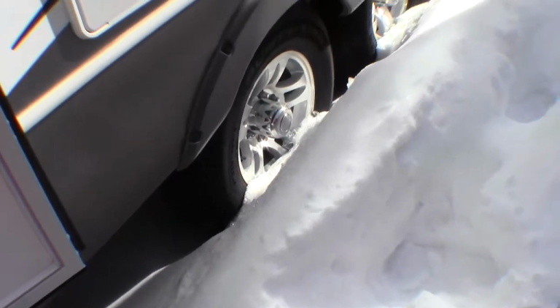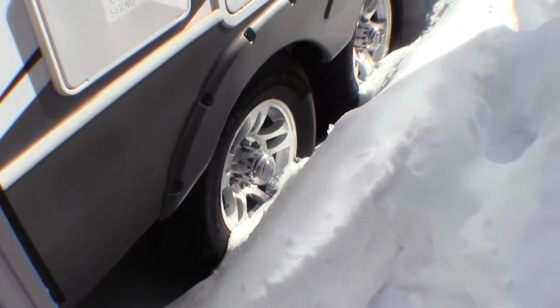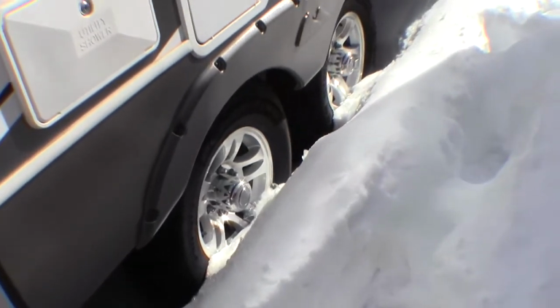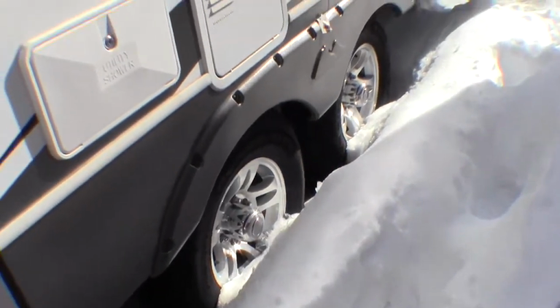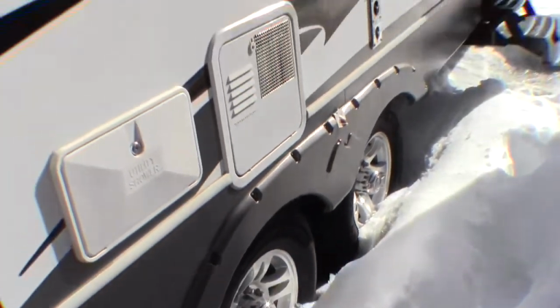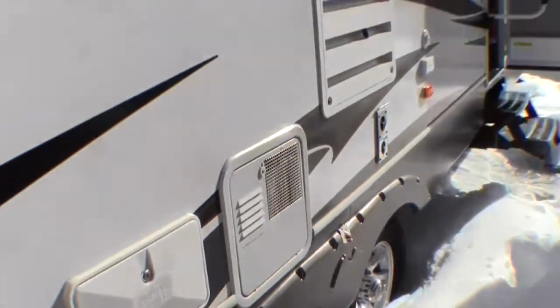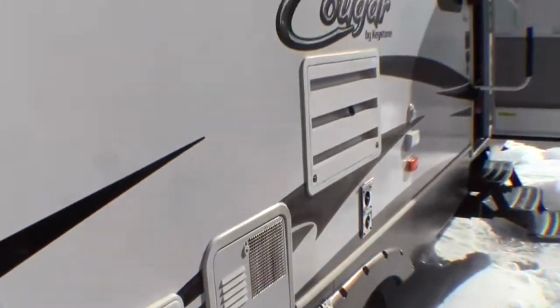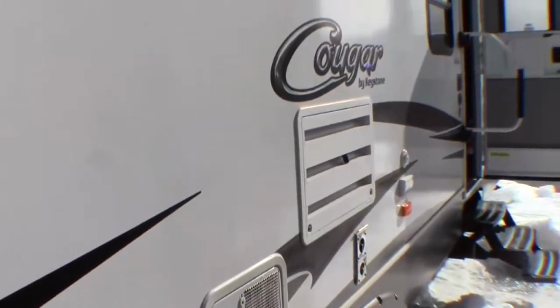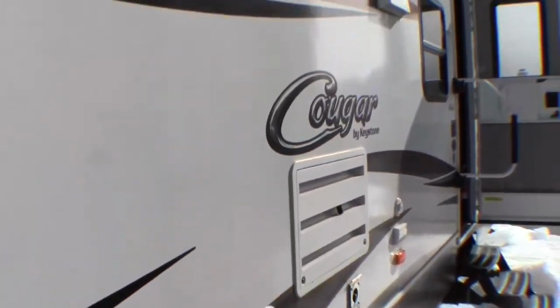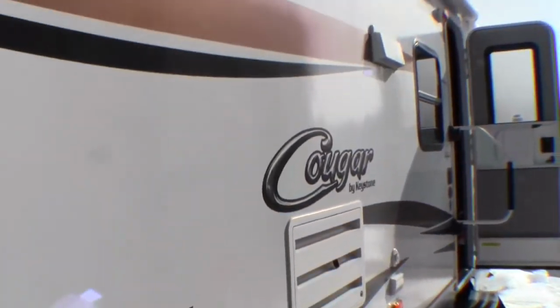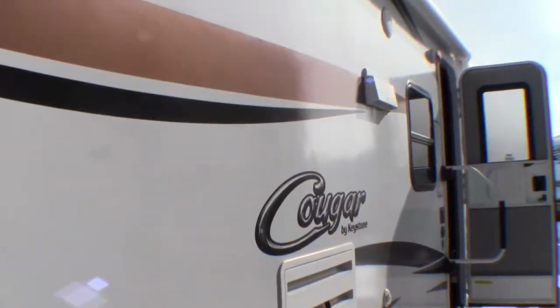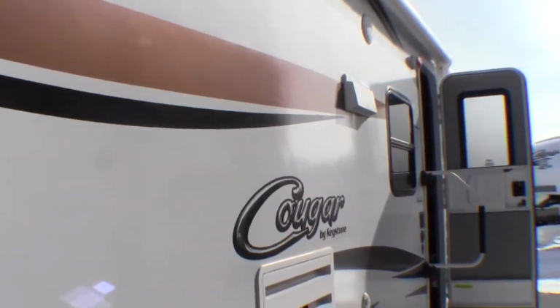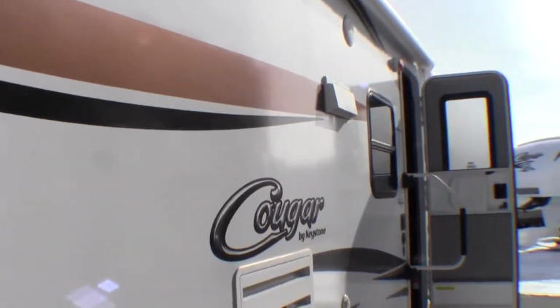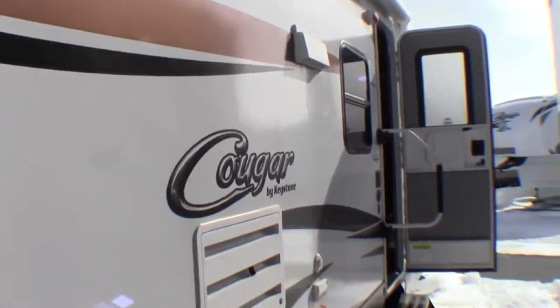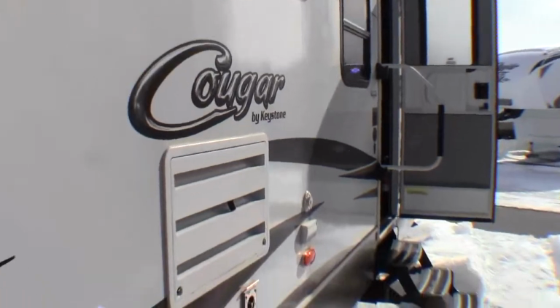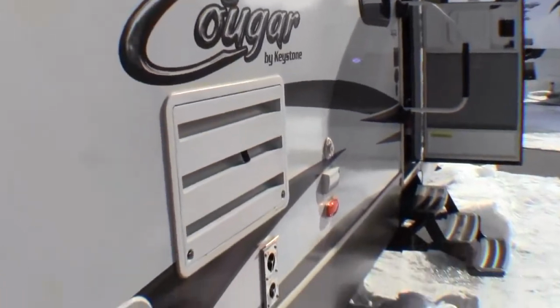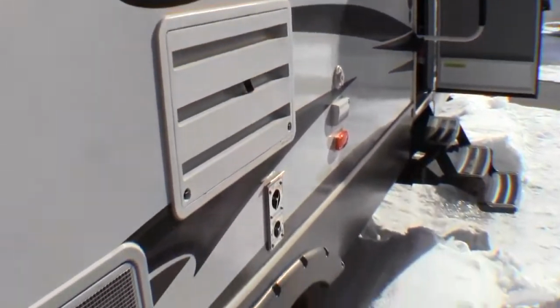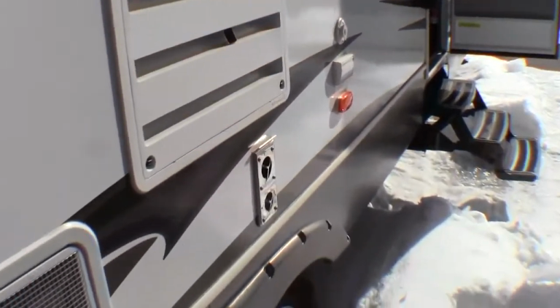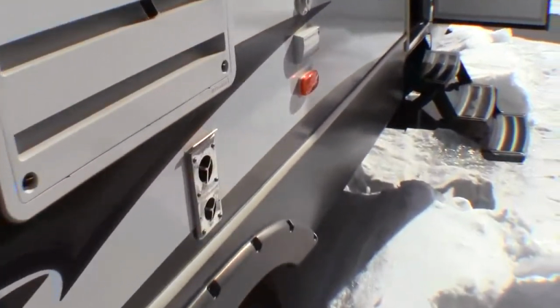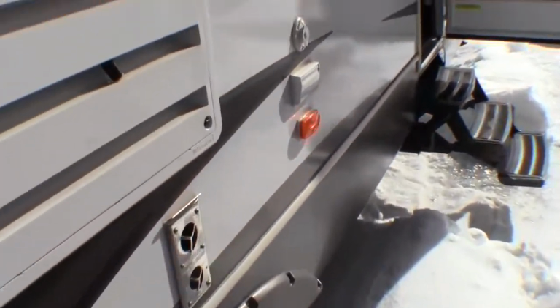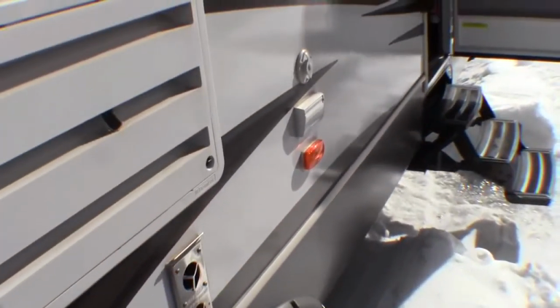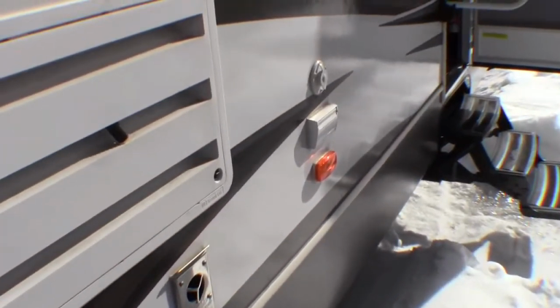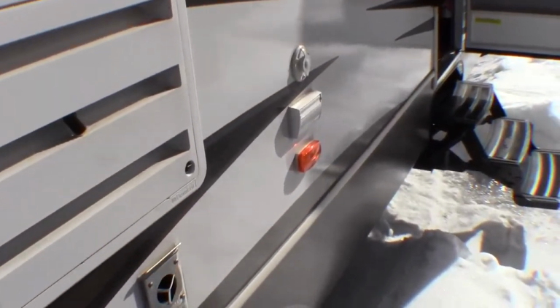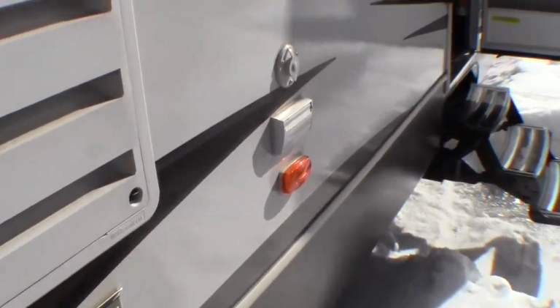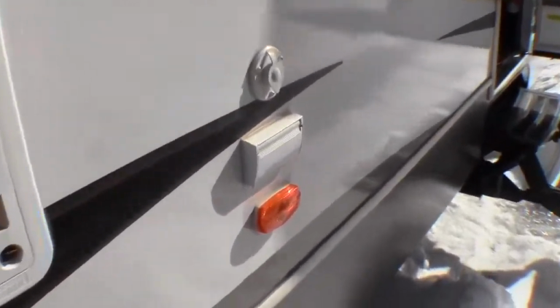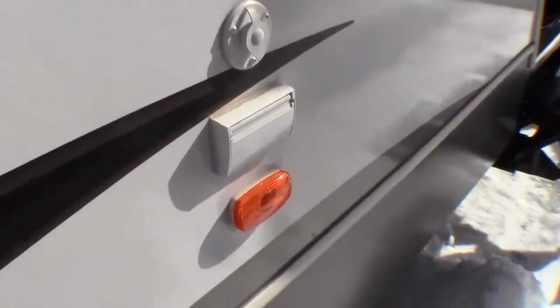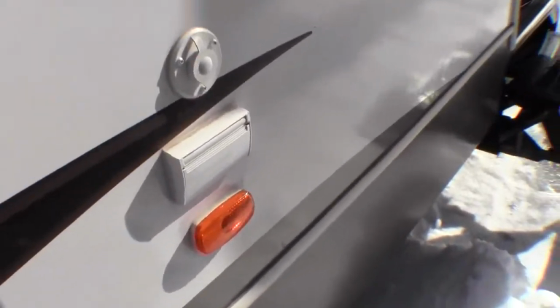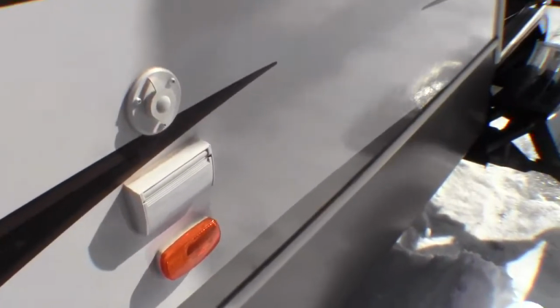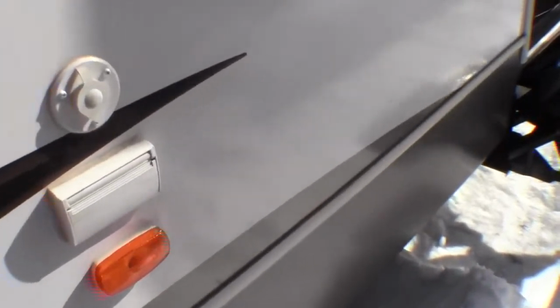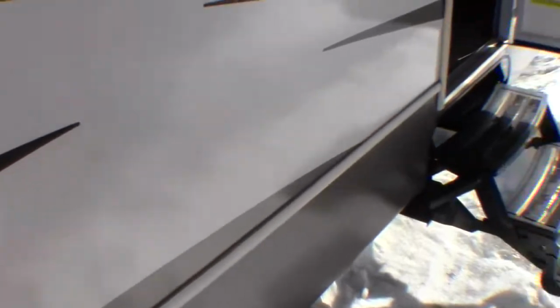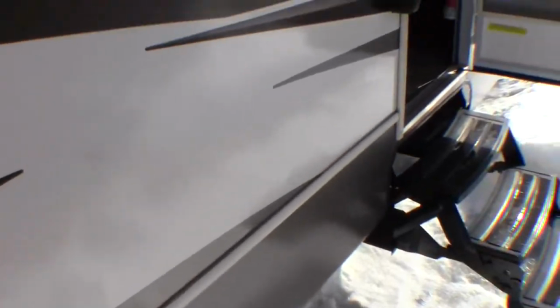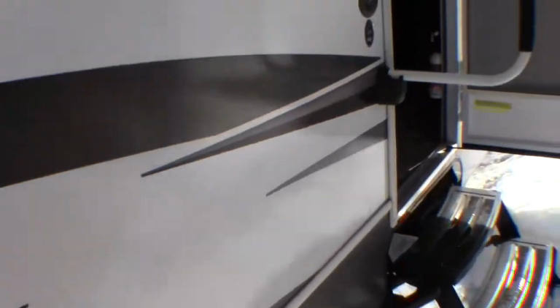There are those aluminum rims I was talking about. Outside speakers. You've got hookups out here for your TV — your cable and your 110 power — so if you want to put a TV outside.